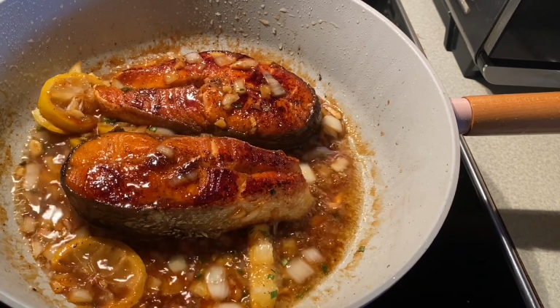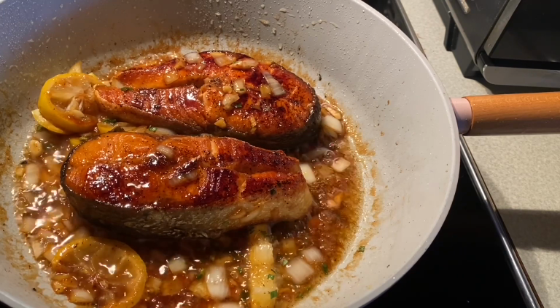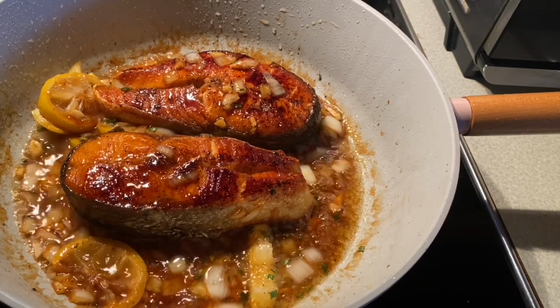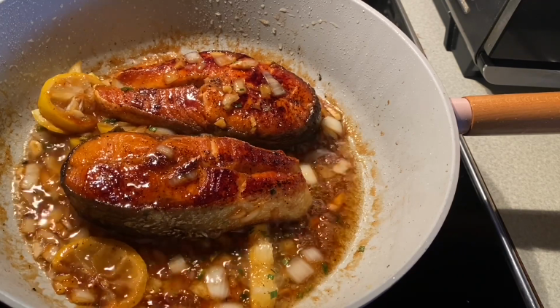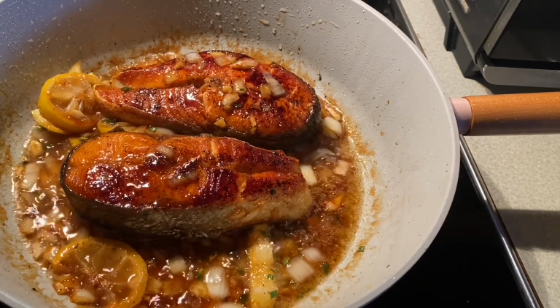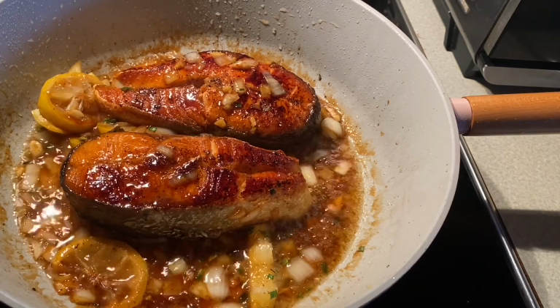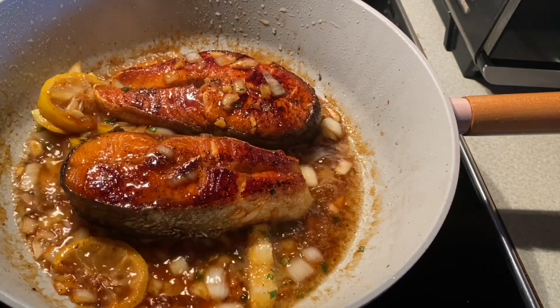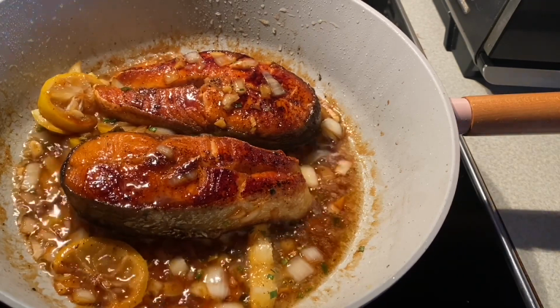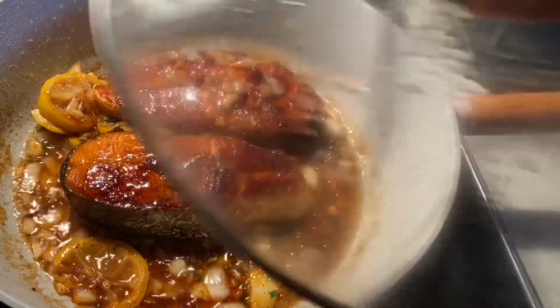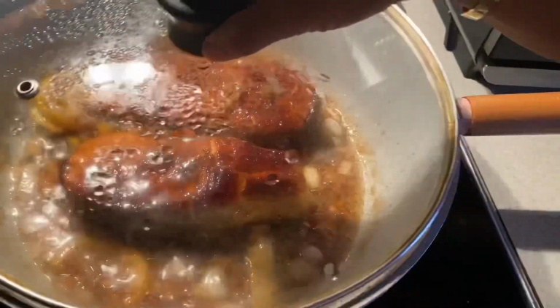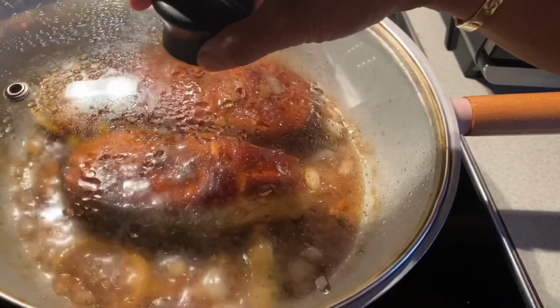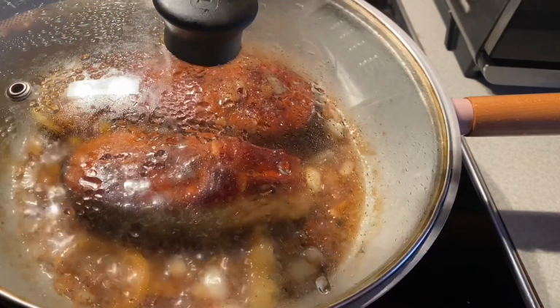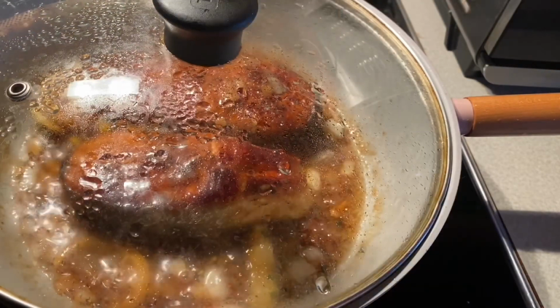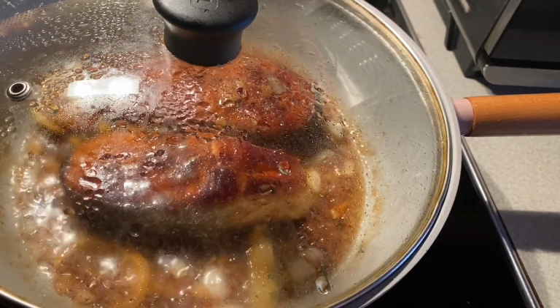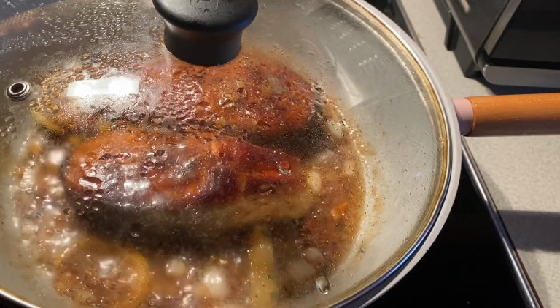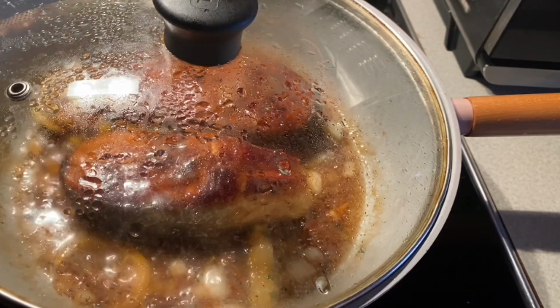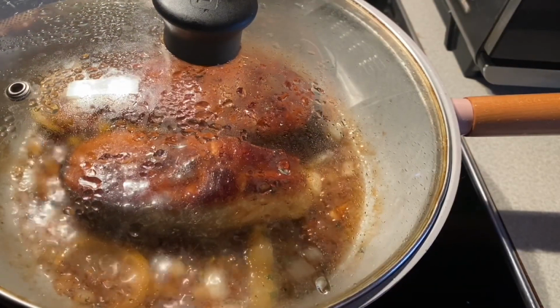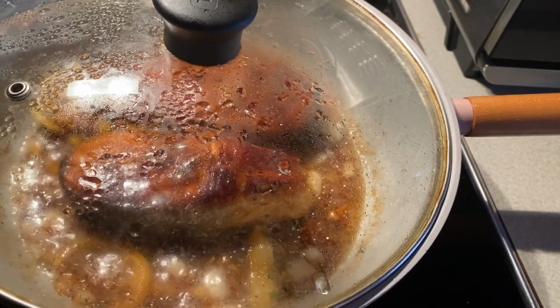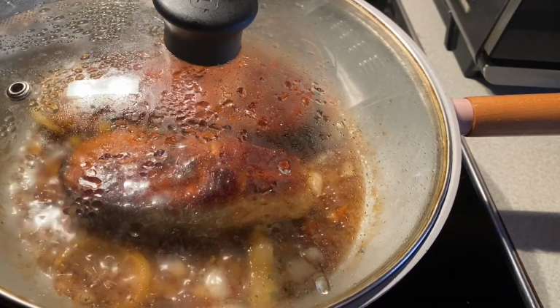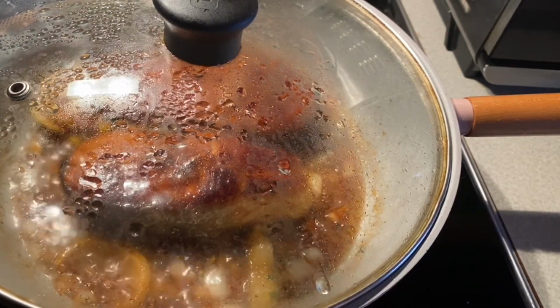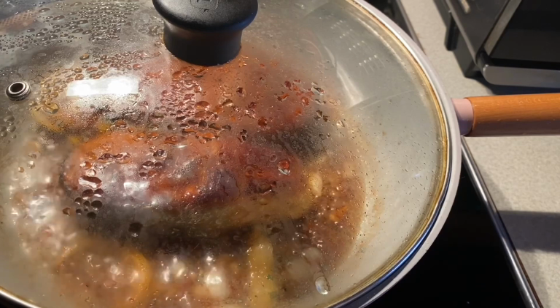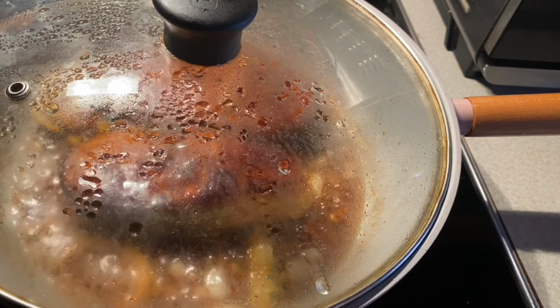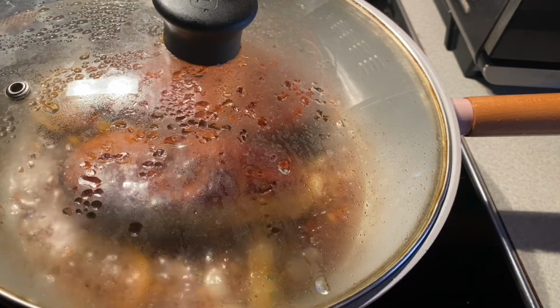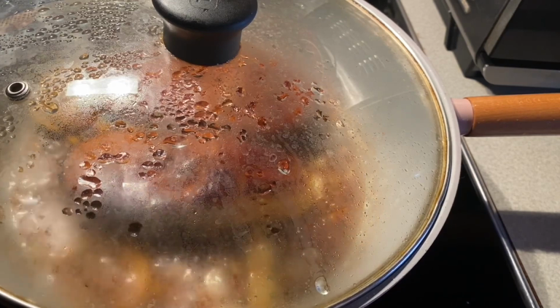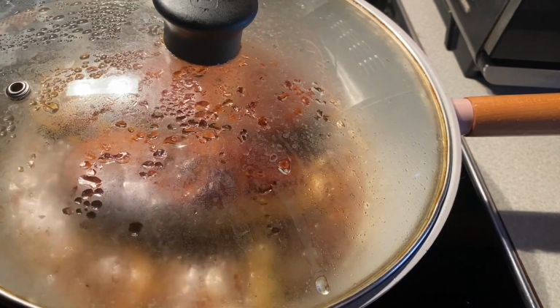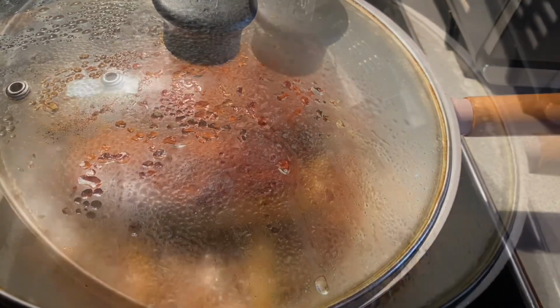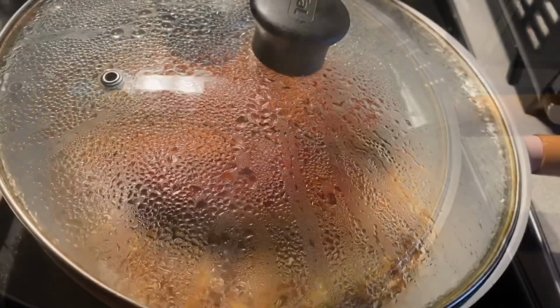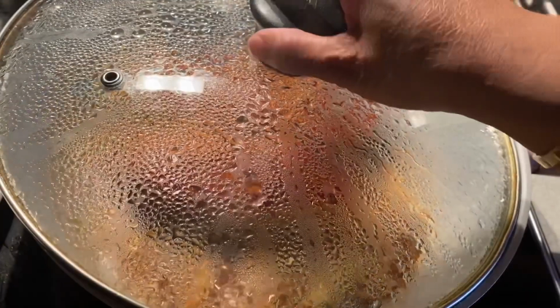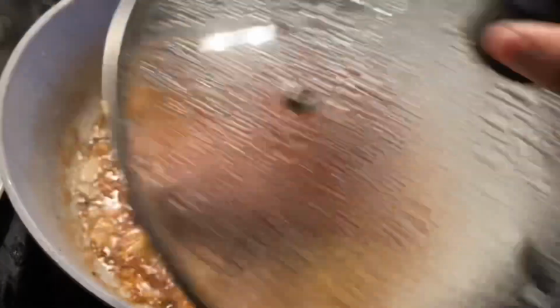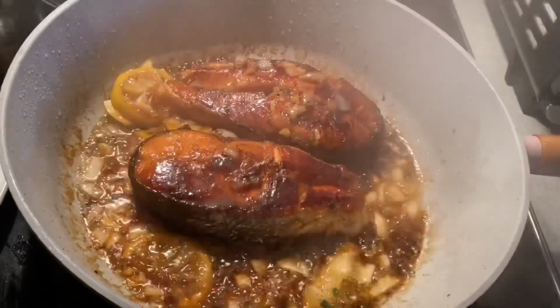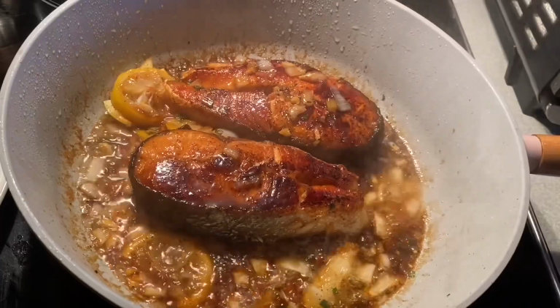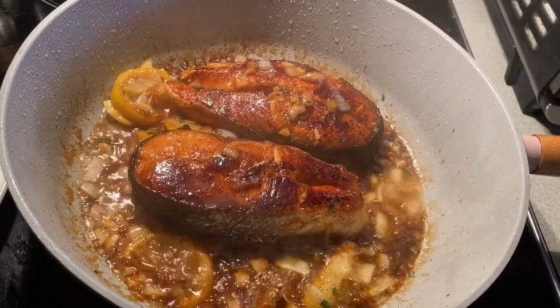It's very yummy, guys. Thank you so much. Simmer for about two minutes and then the dish is ready to serve. Thank you and God bless, don't forget to subscribe and like. The salmon is ready to serve — you can see it.